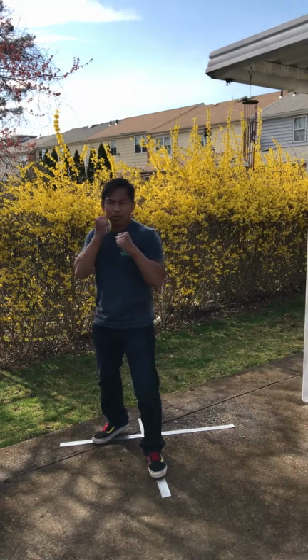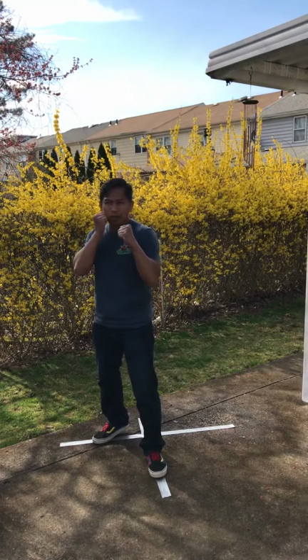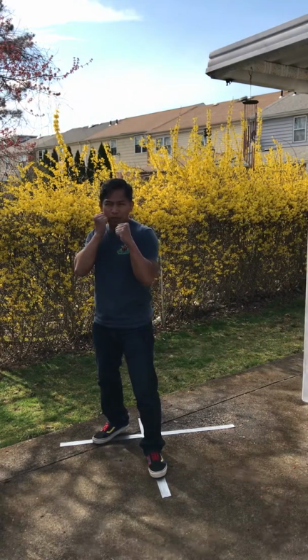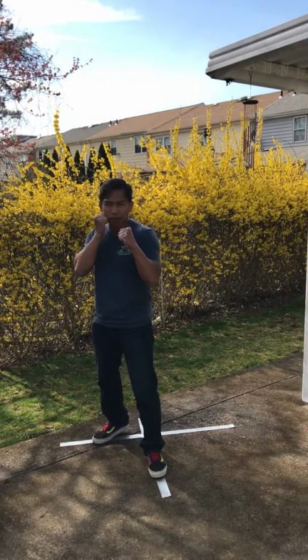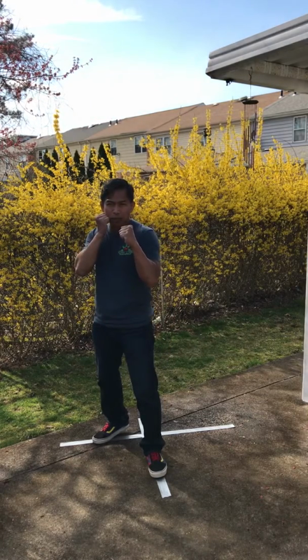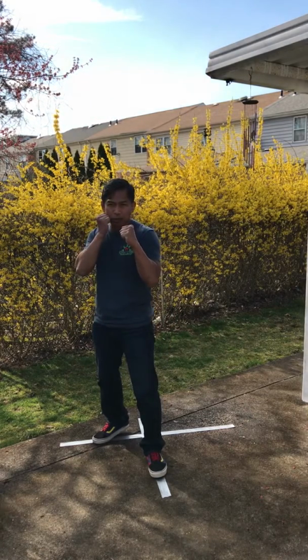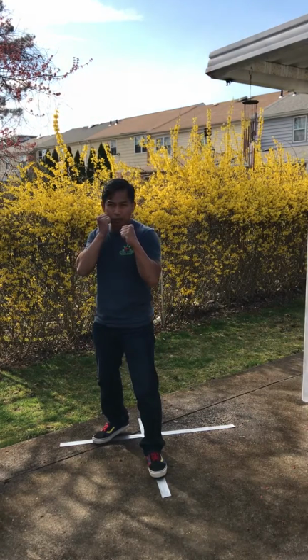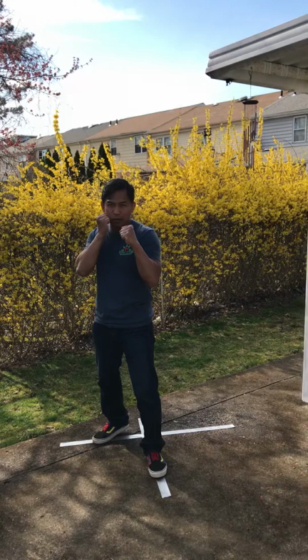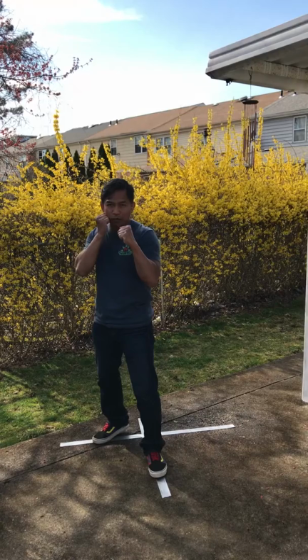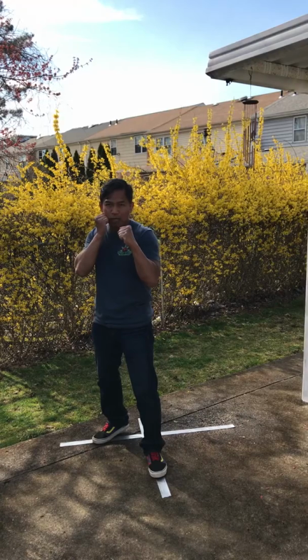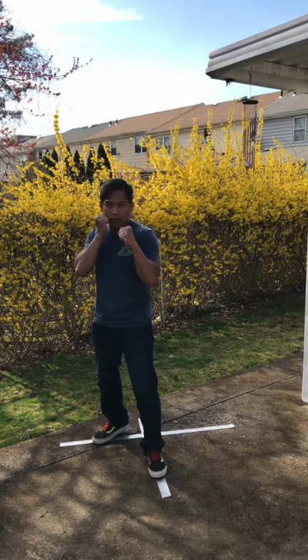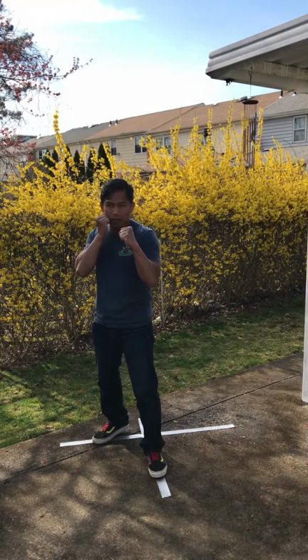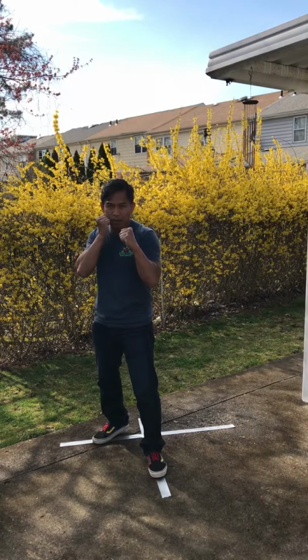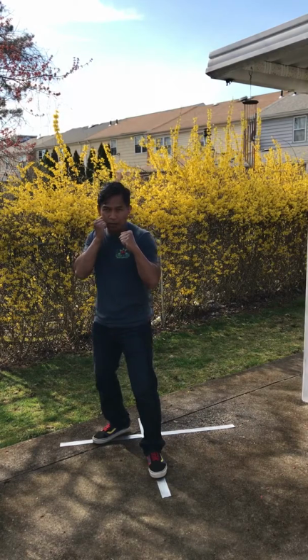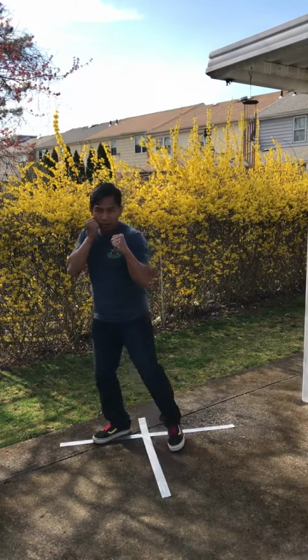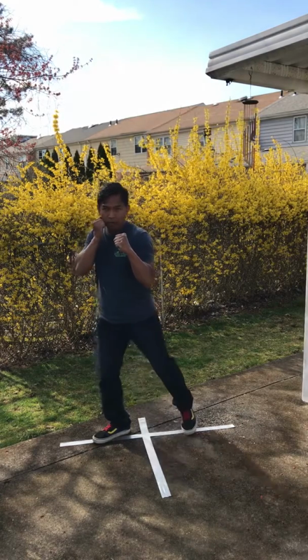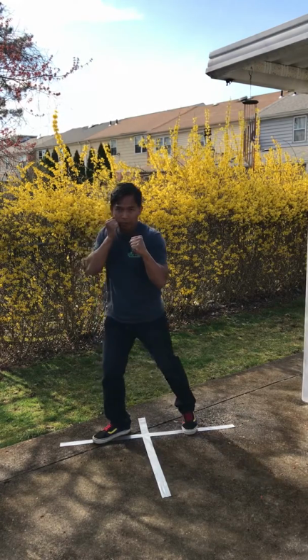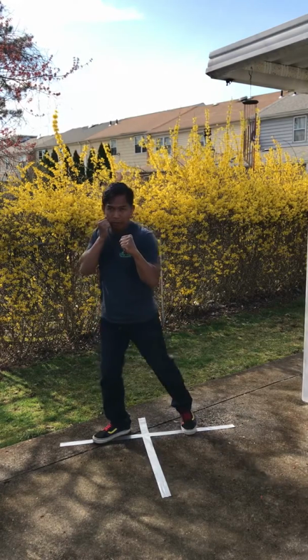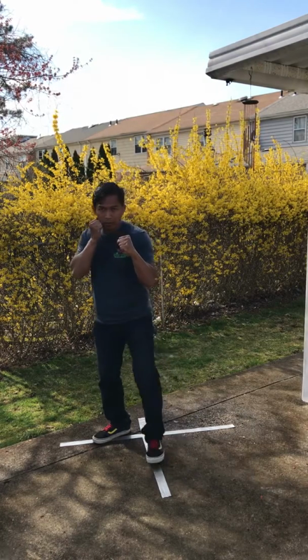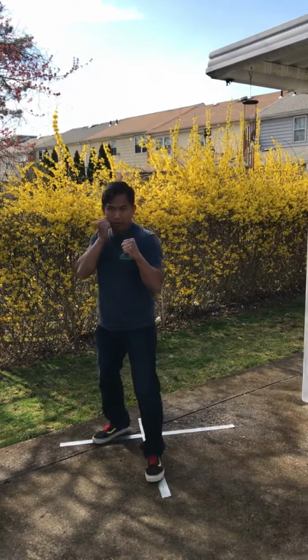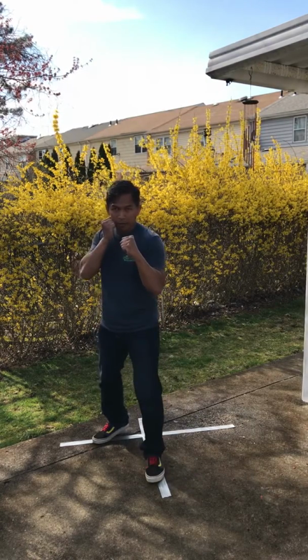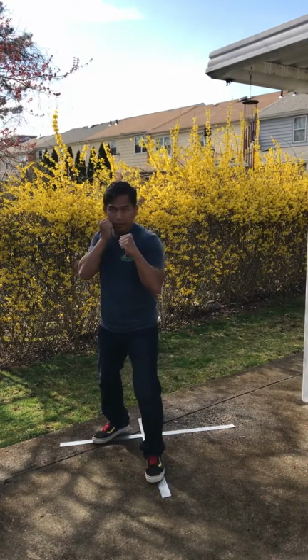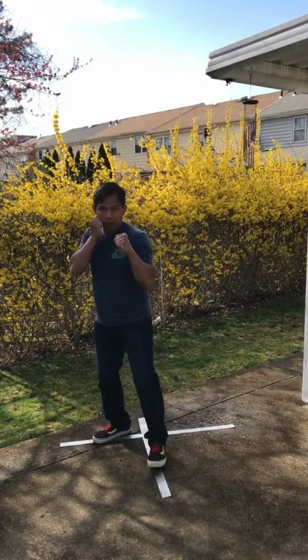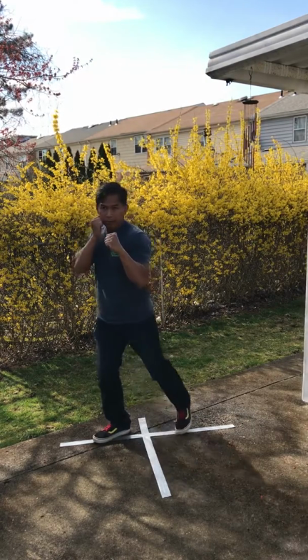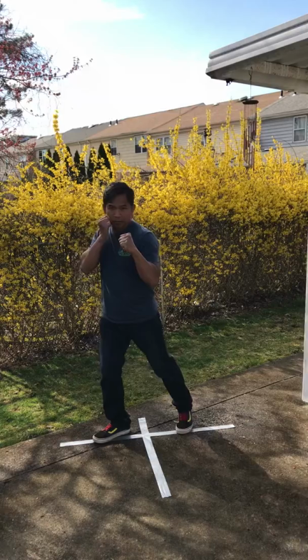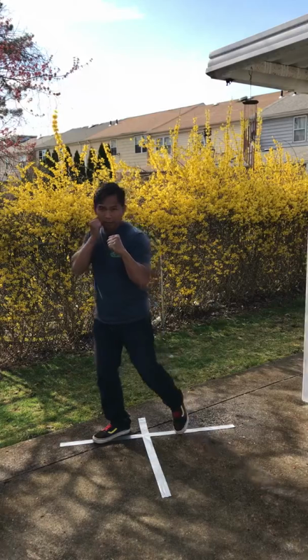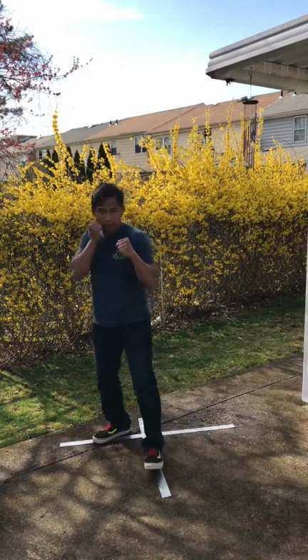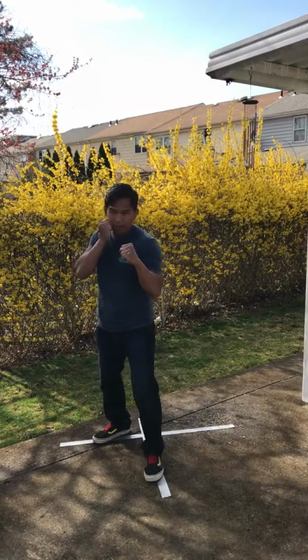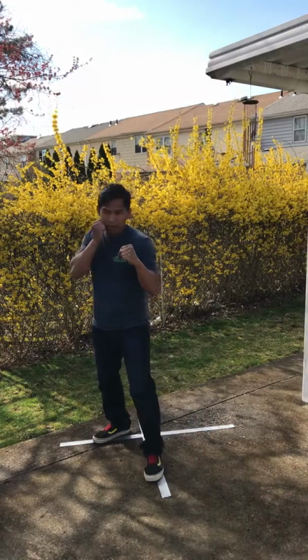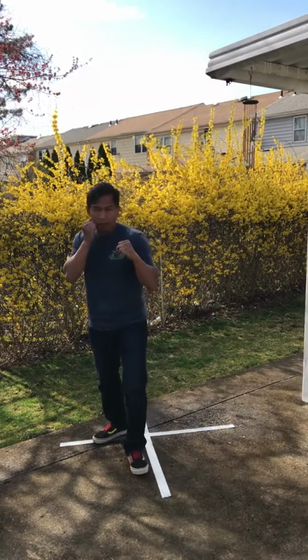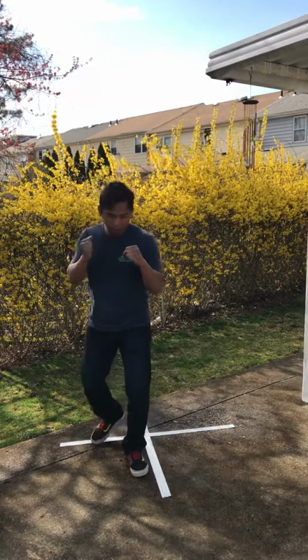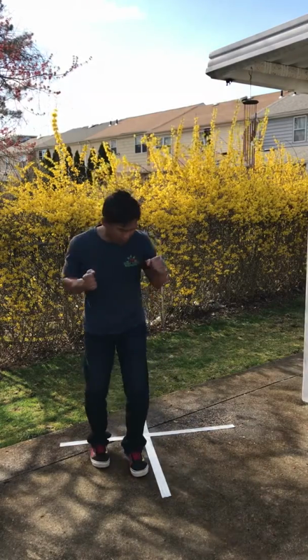In our ready position, just to demonstrate it first, off of our left lead. And then off of our right lead.